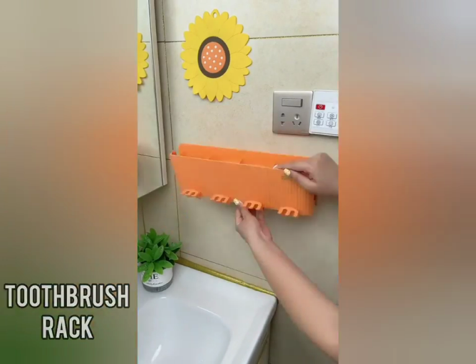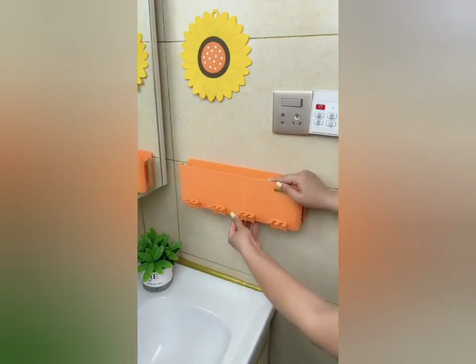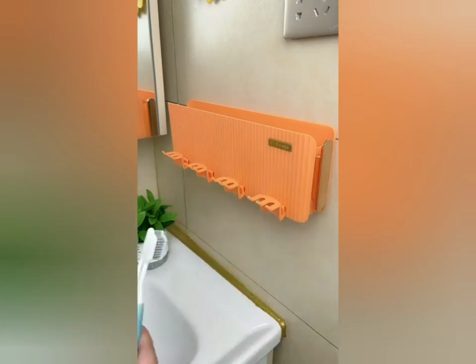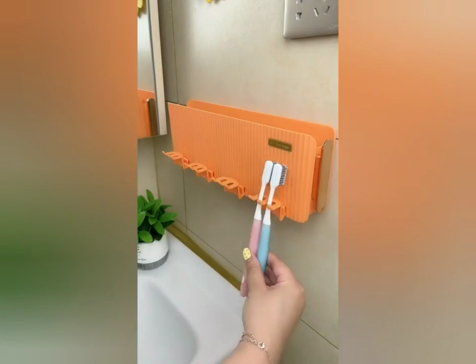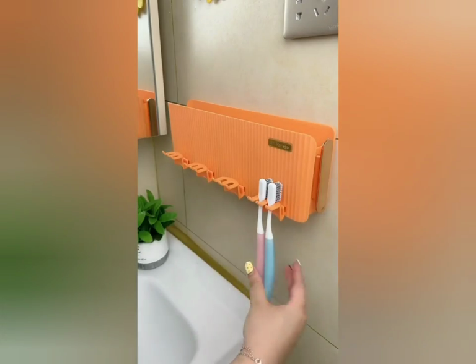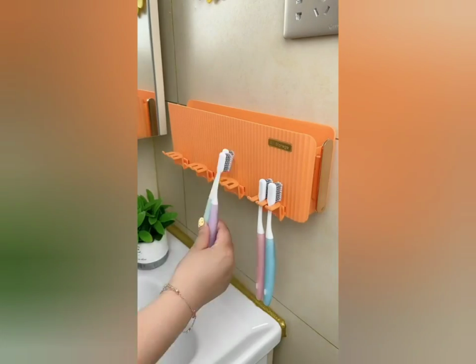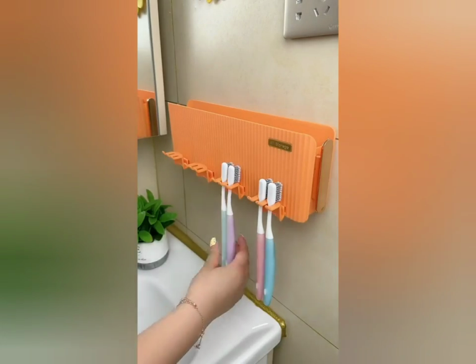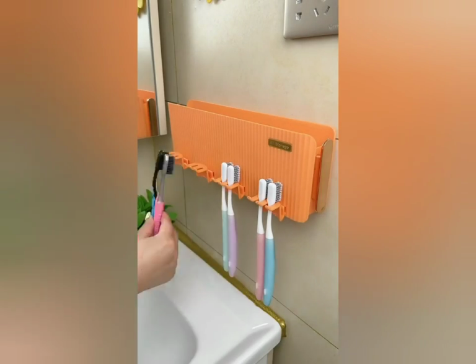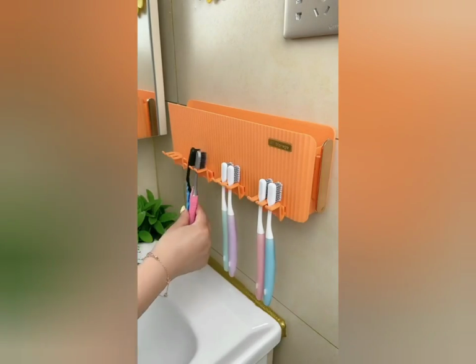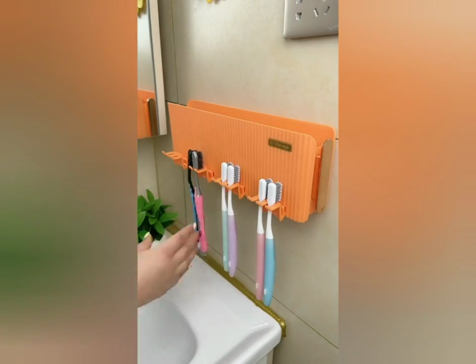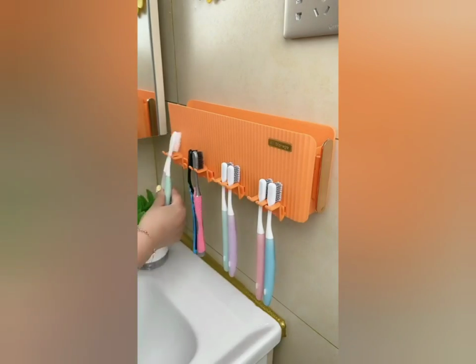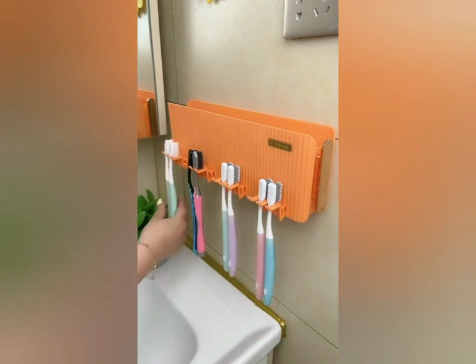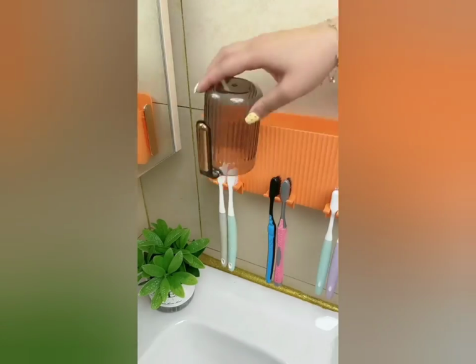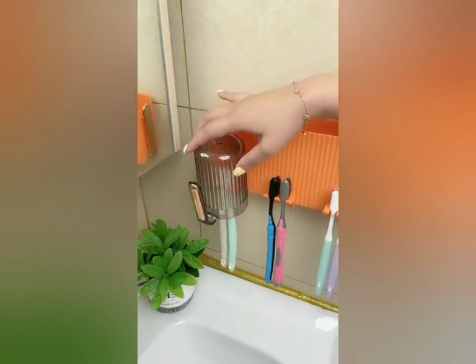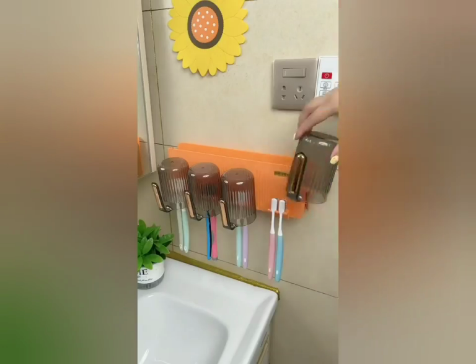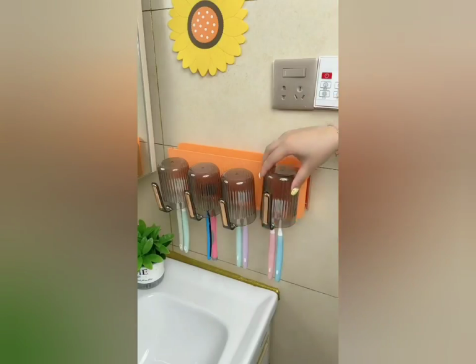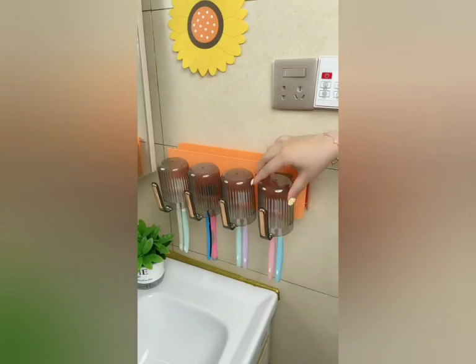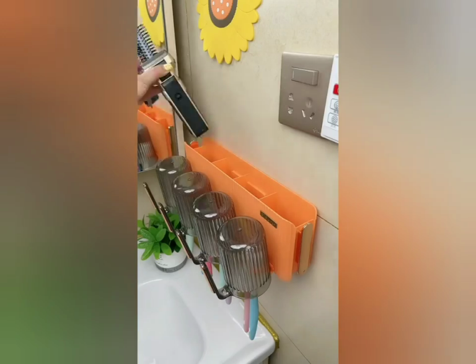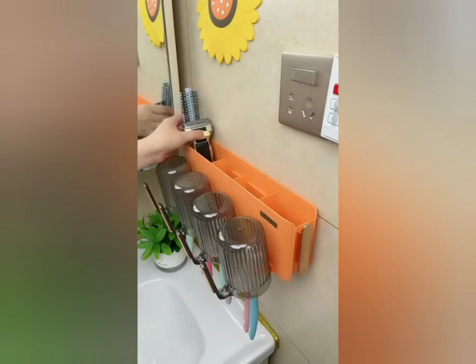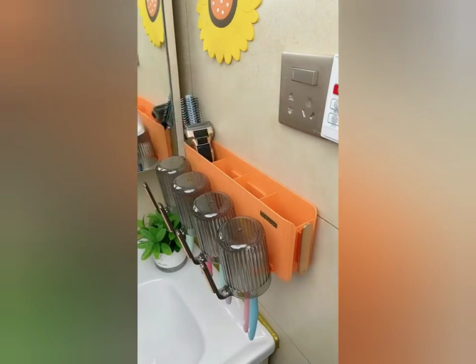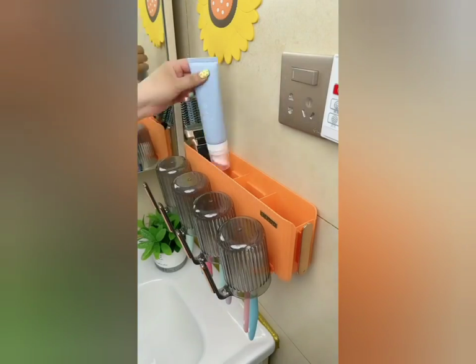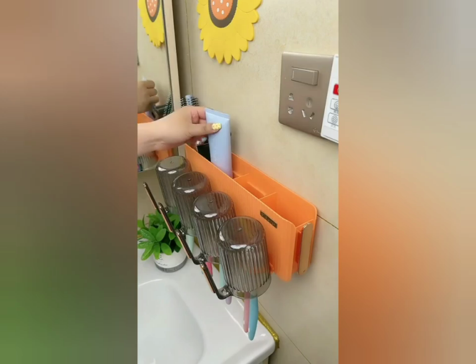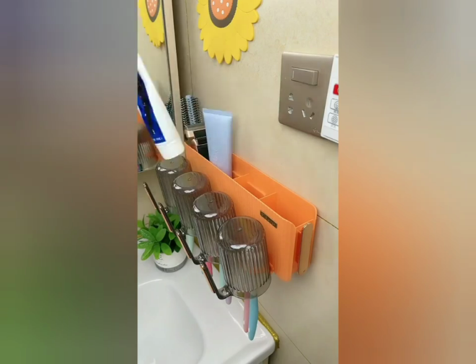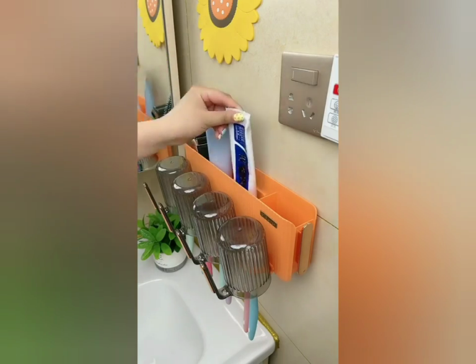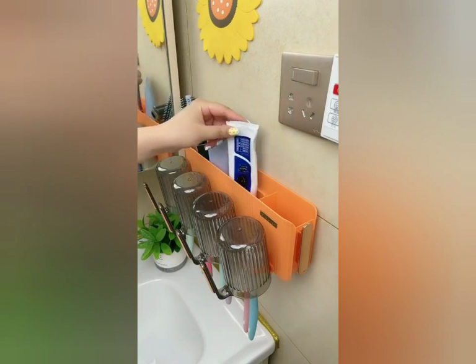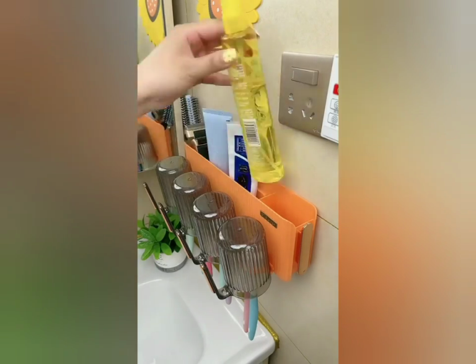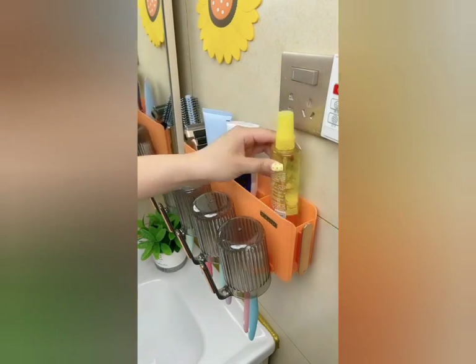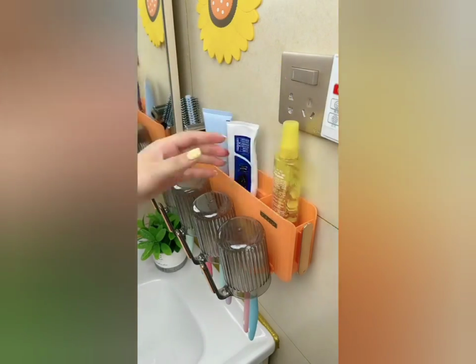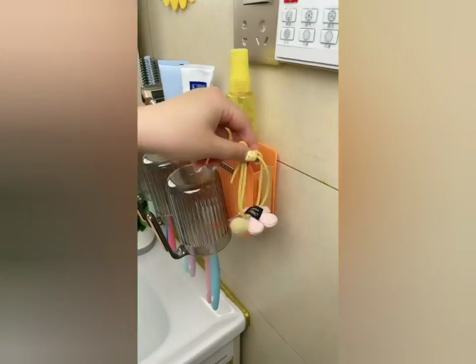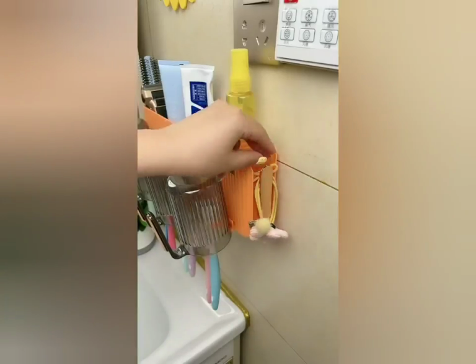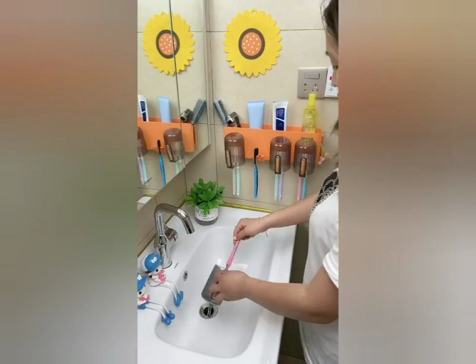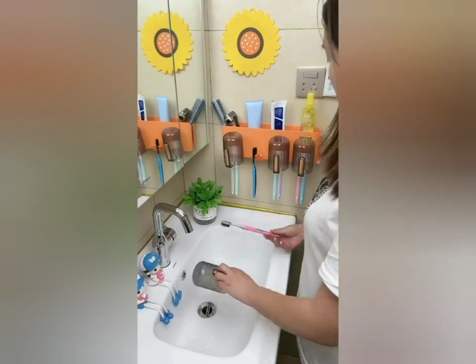At home, you can install a toothbrush rack here. Toothbrushes, toothpaste, and small objects can be placed on top — clean and tidy.